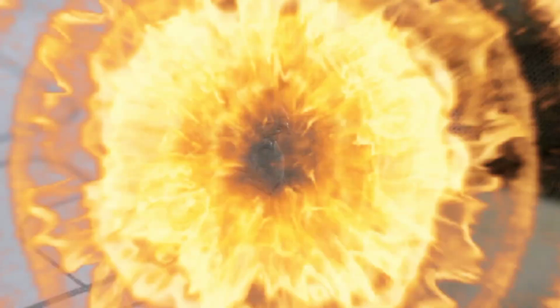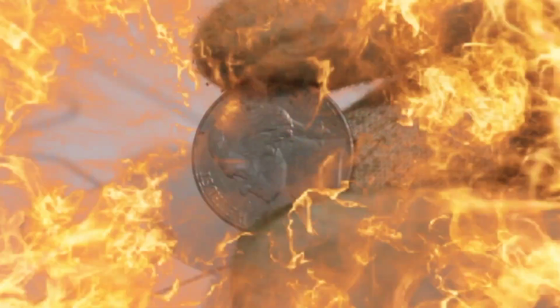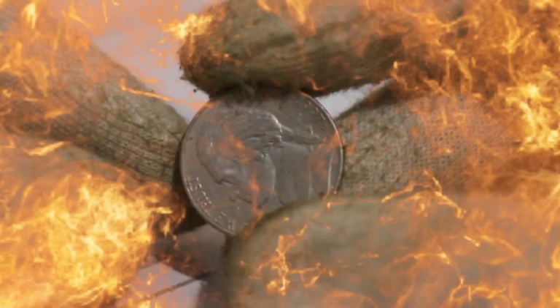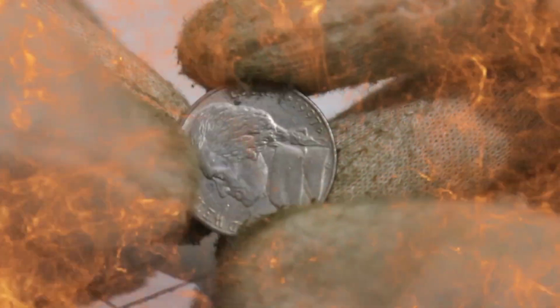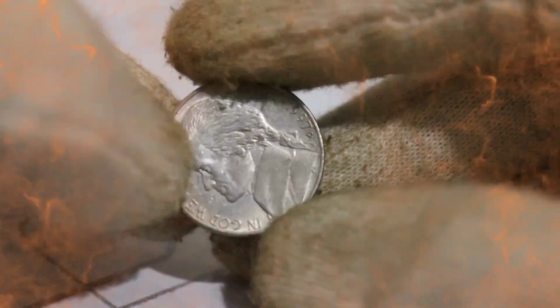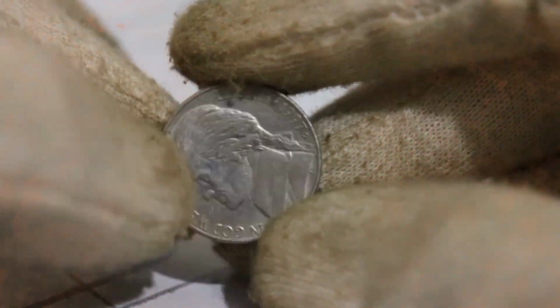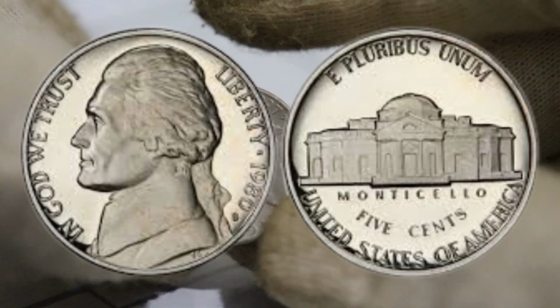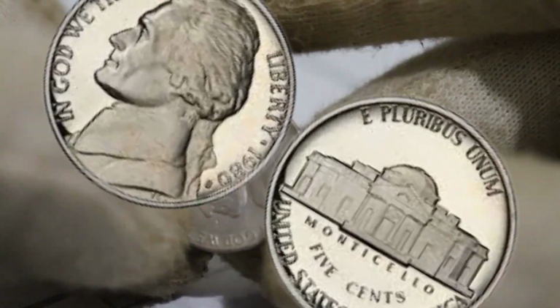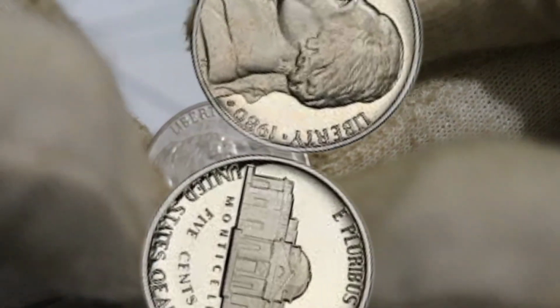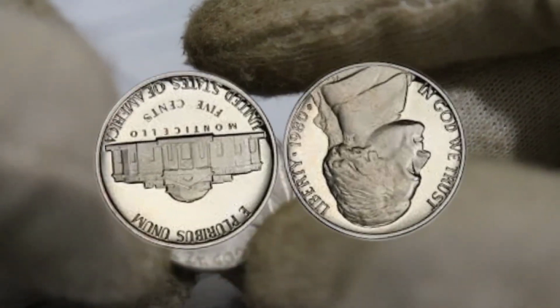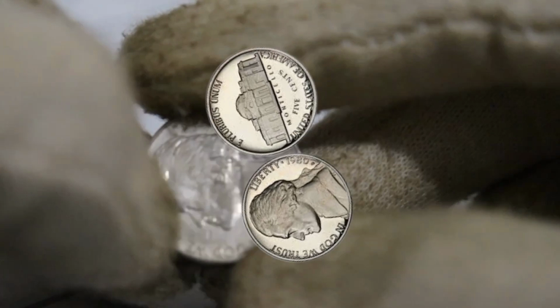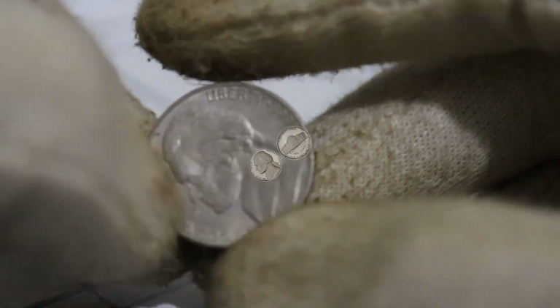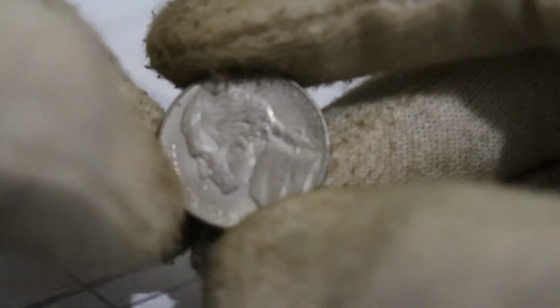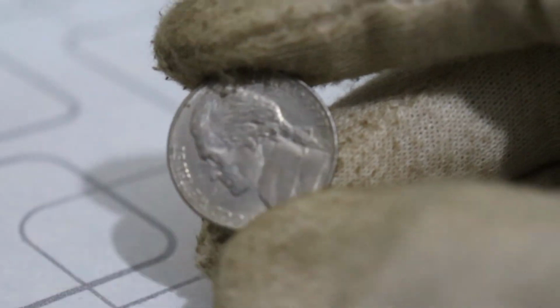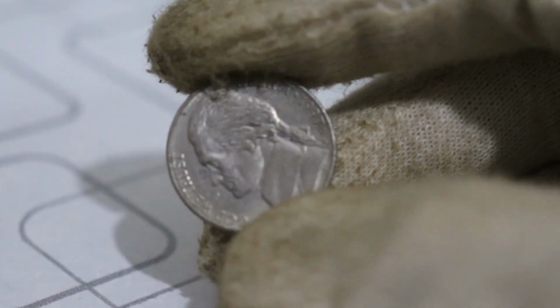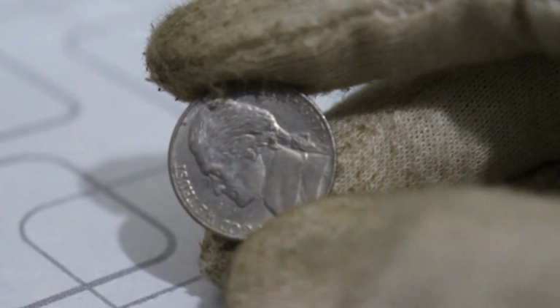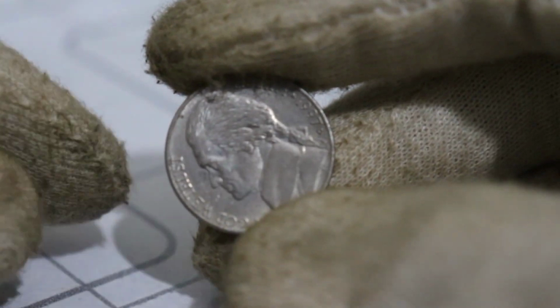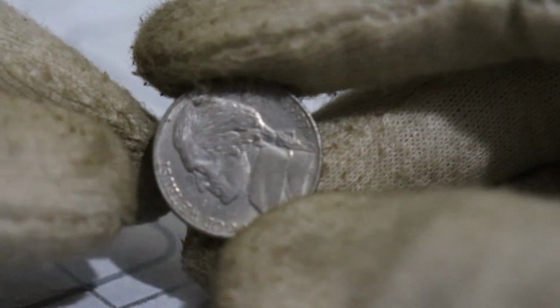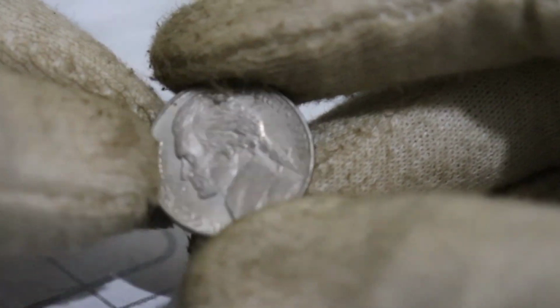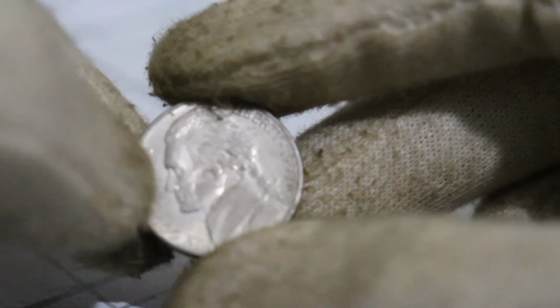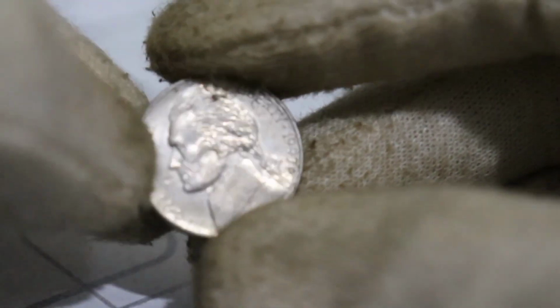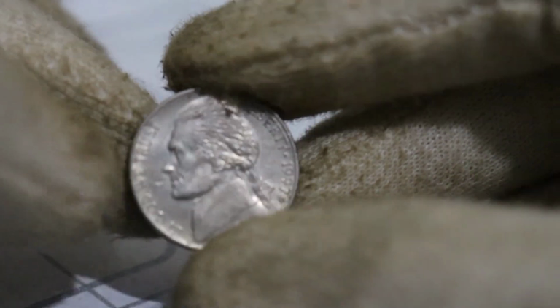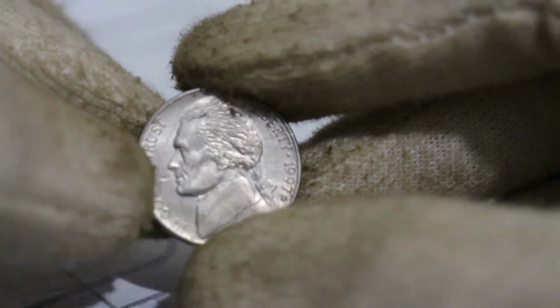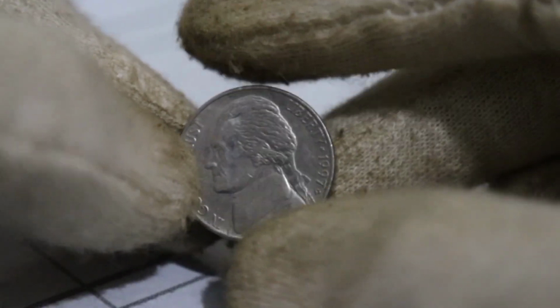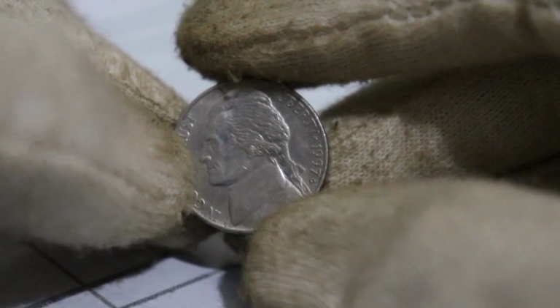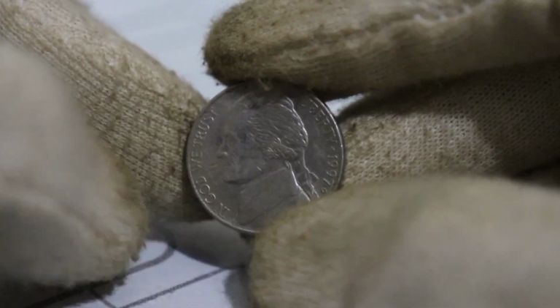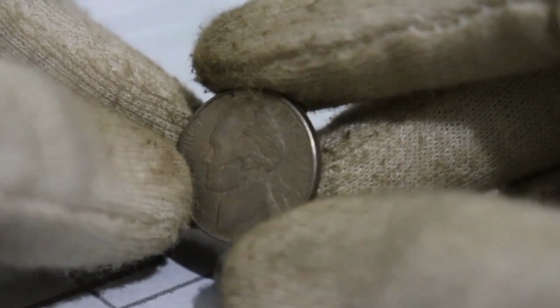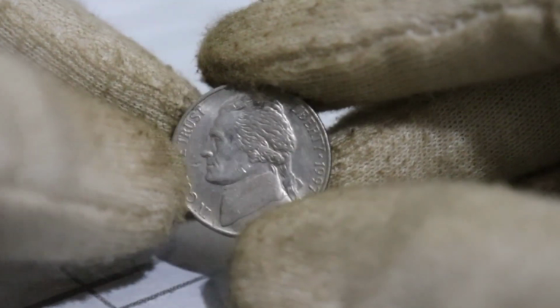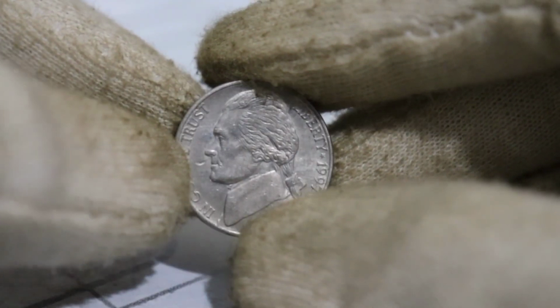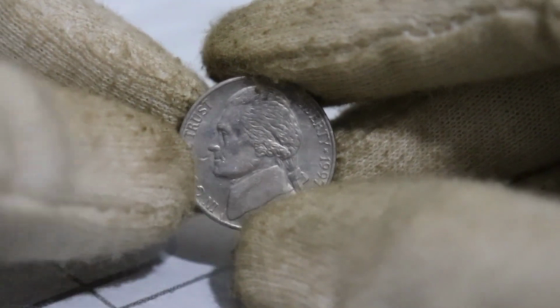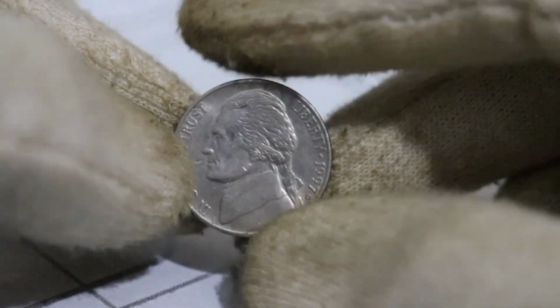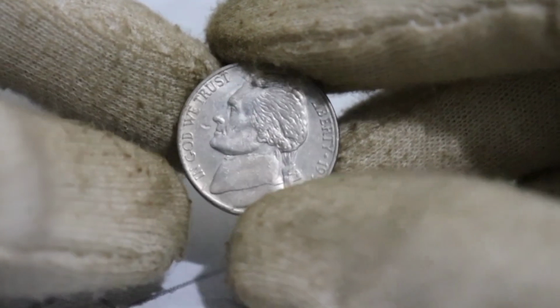Welcome back to Channel Reset Coin, your go-to source for all things numismatic. Today, we're diving deep into the world of coins once again, and we've got a real treasure hunt on our hands: the 1980 Jefferson Nickels, coins worth millions of dollars.